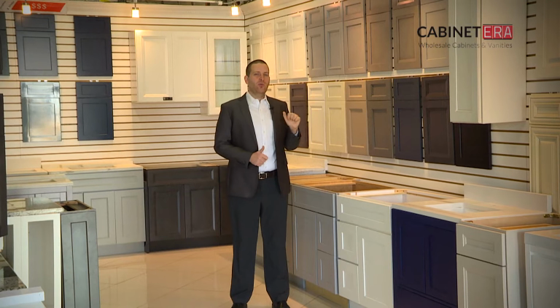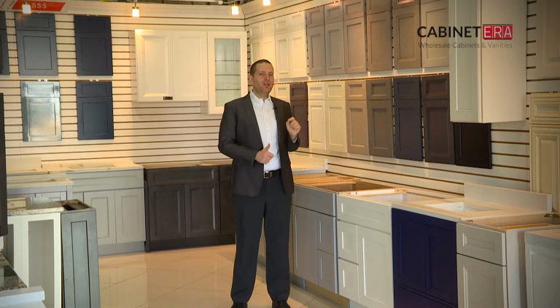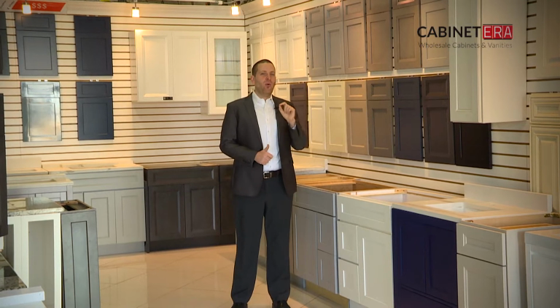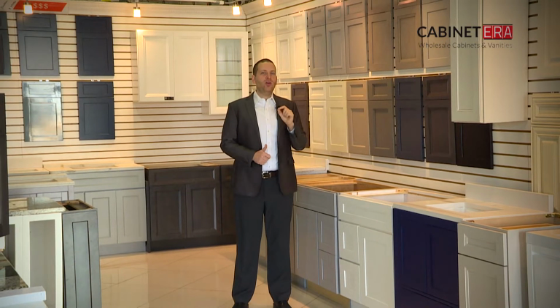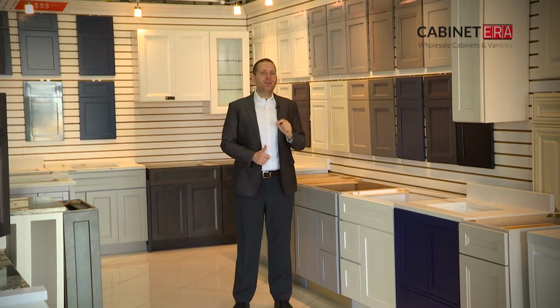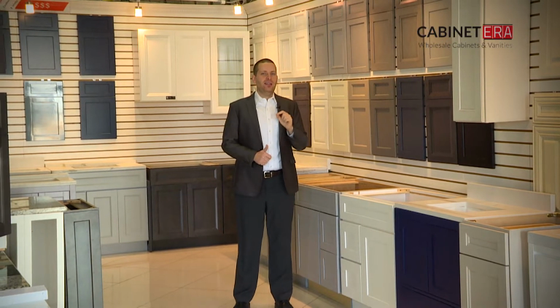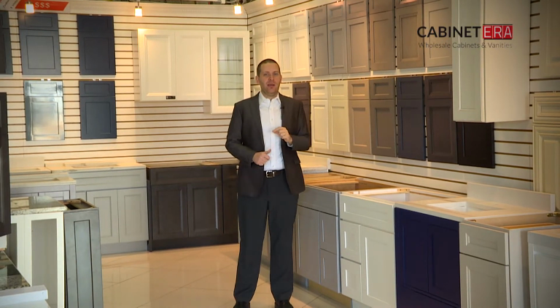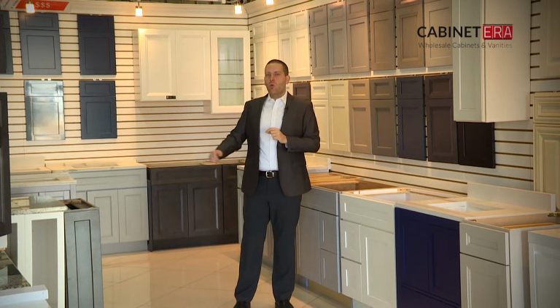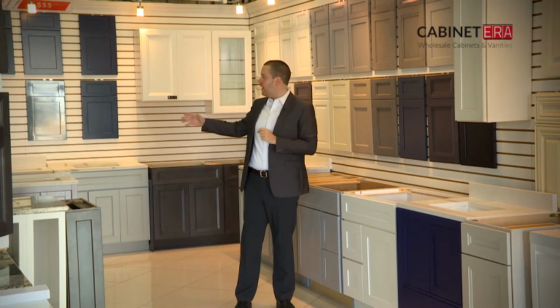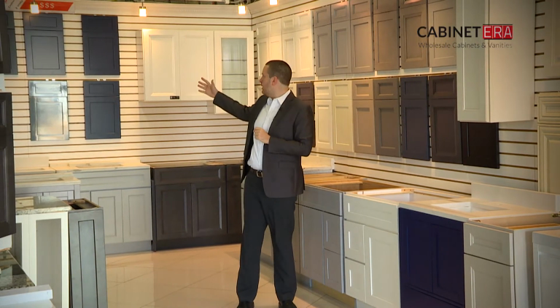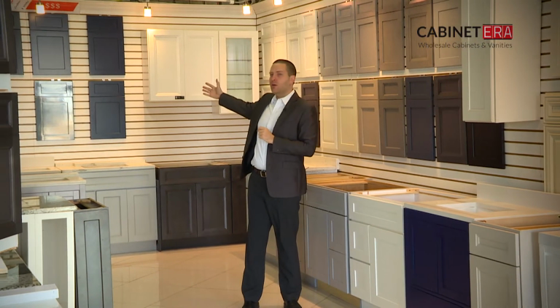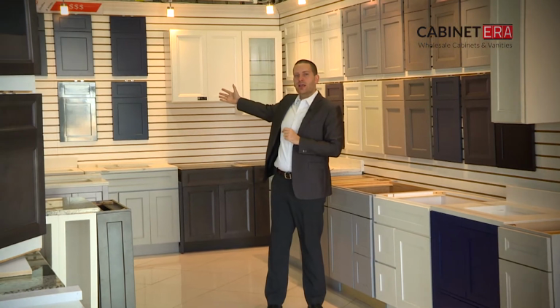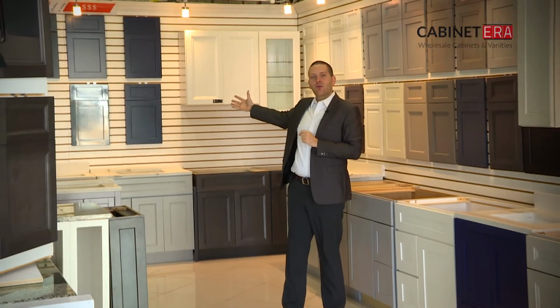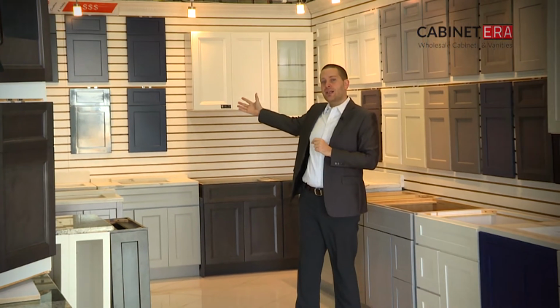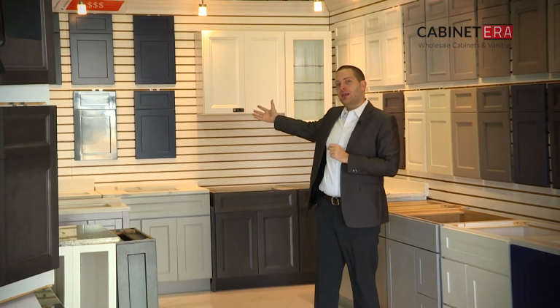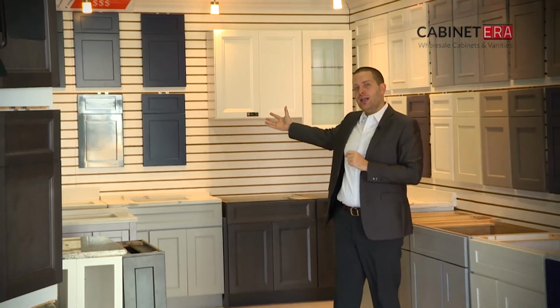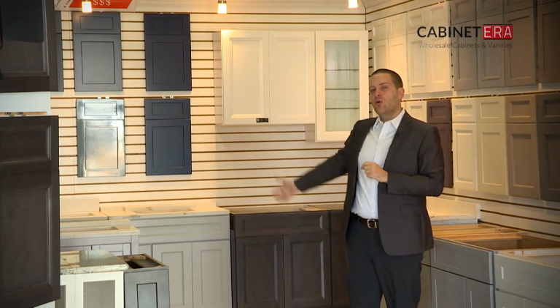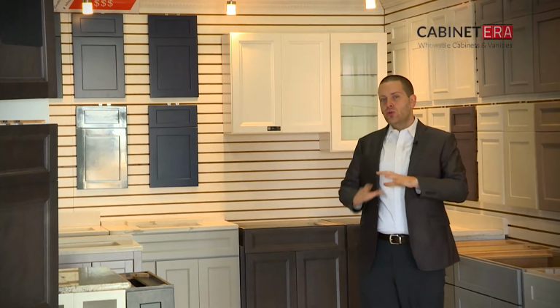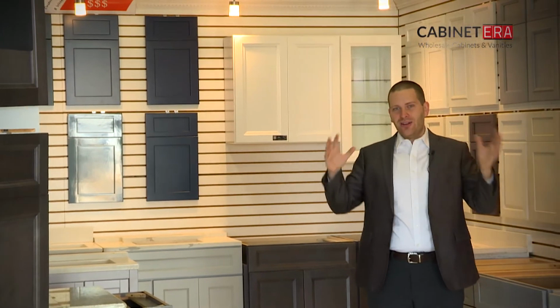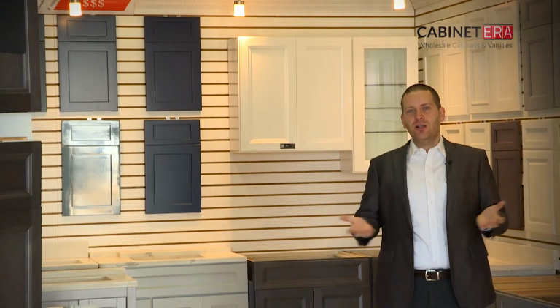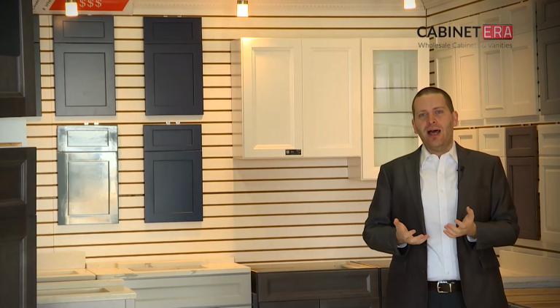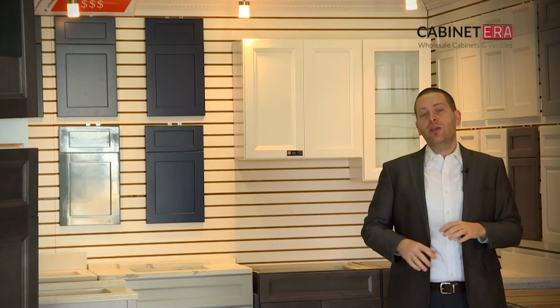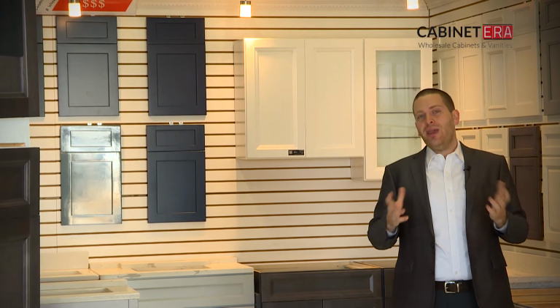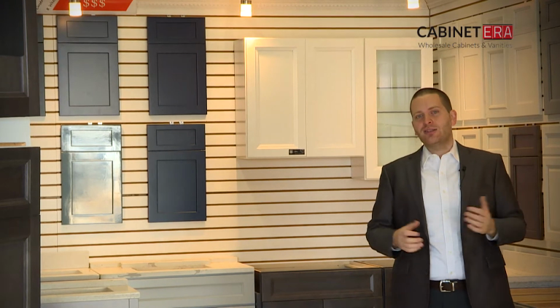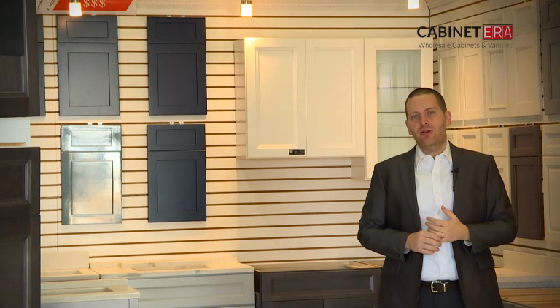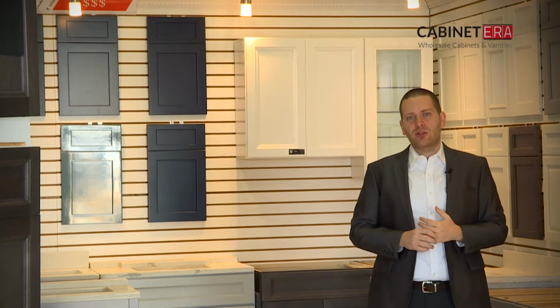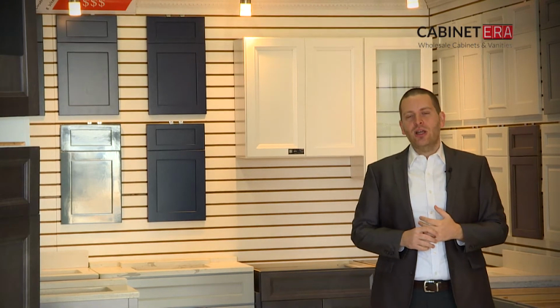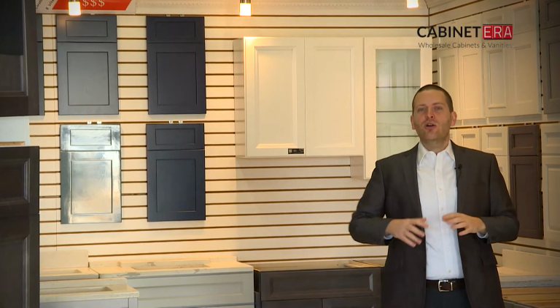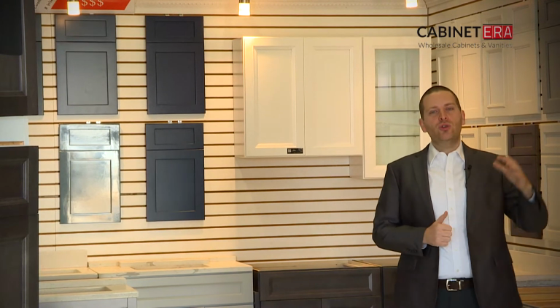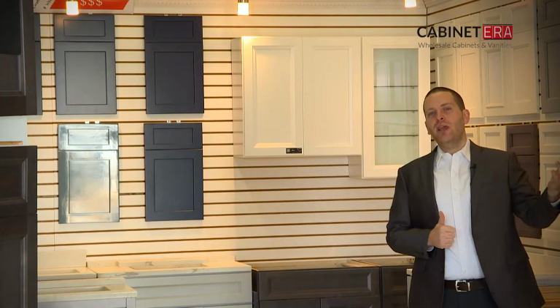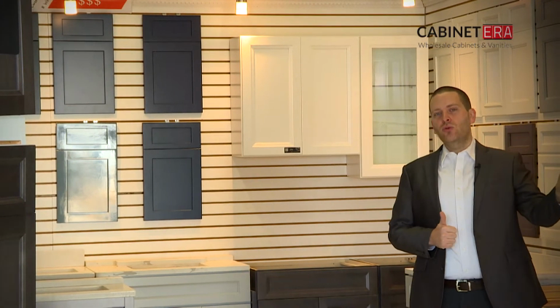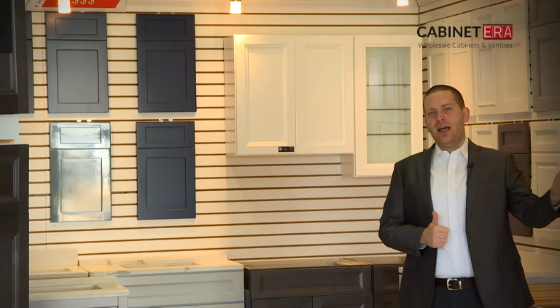You'll notice that the quality always stays the same. With Fabwood, we can do something like a fully custom painted island, grand hoods that people love, or make a completely custom cabinet from scratch — something you wouldn't be able to do with the standard options.